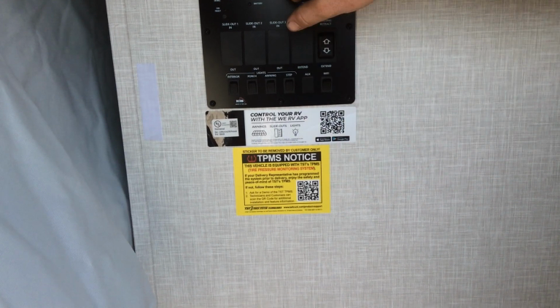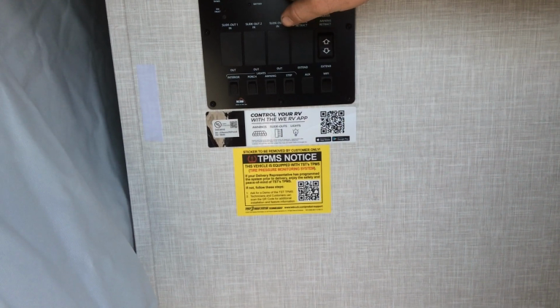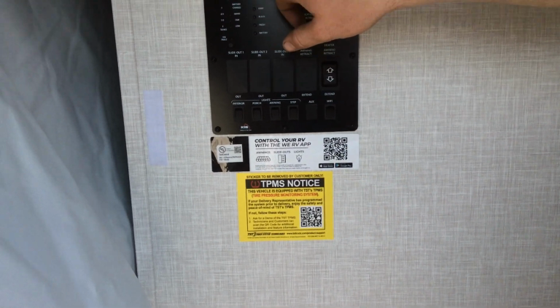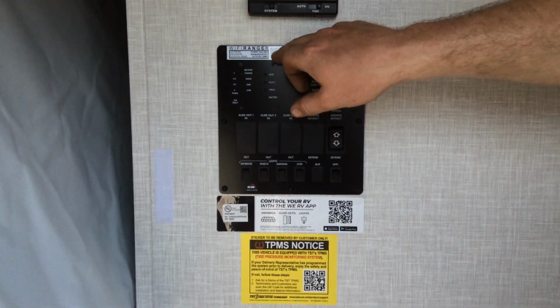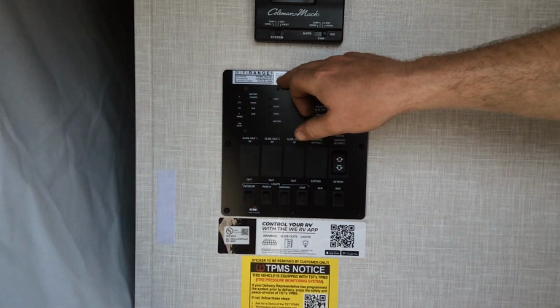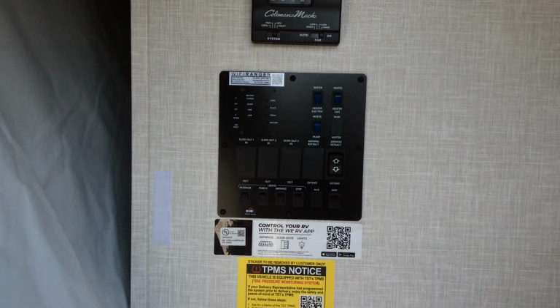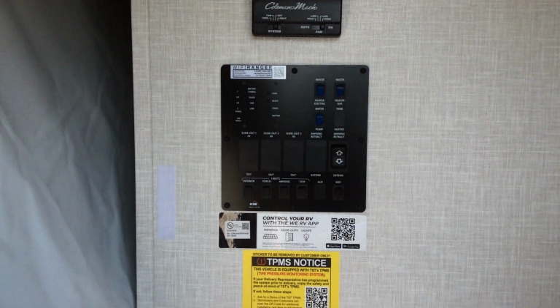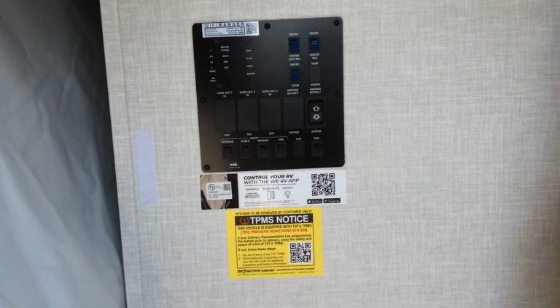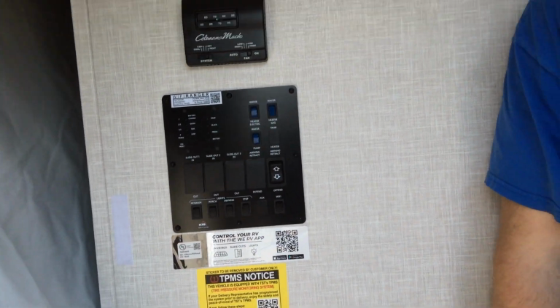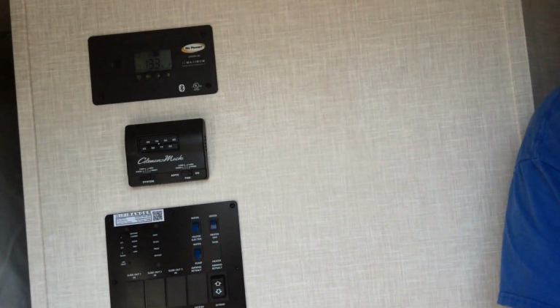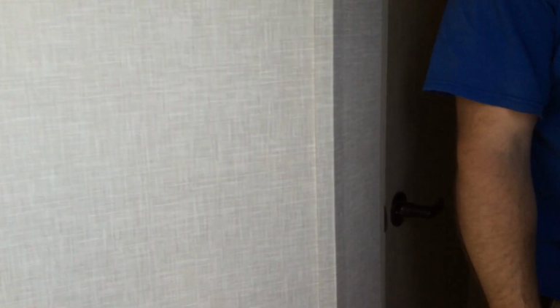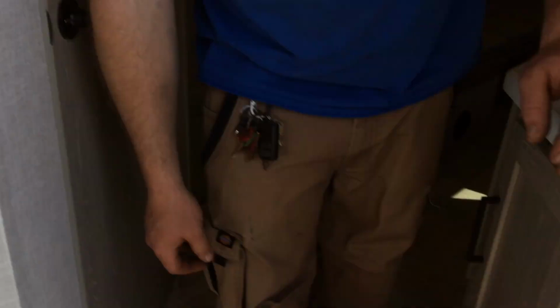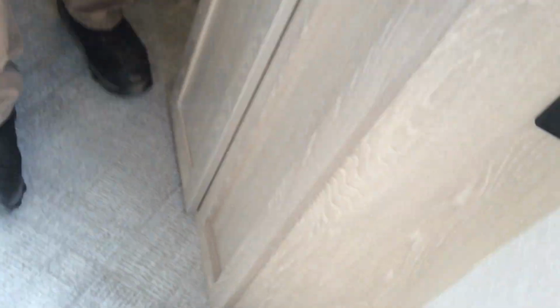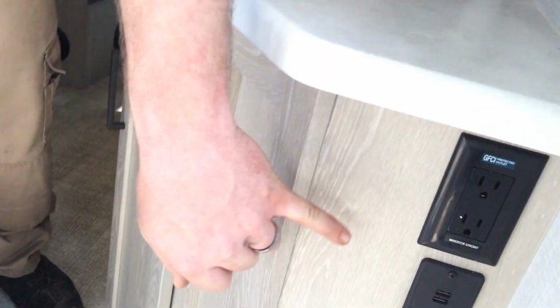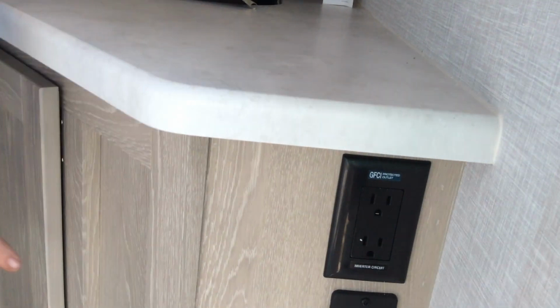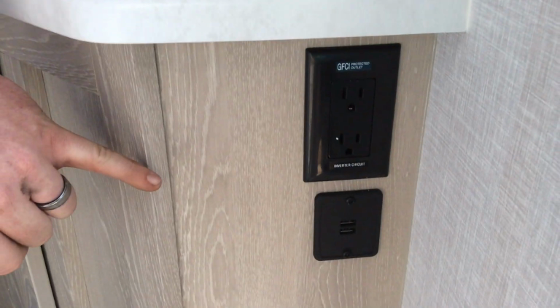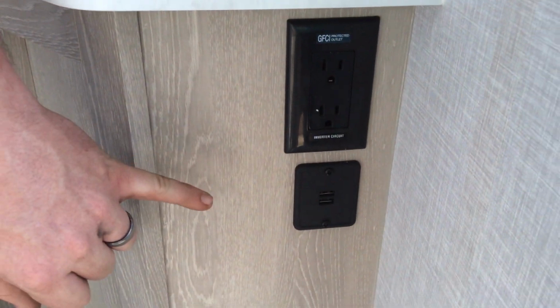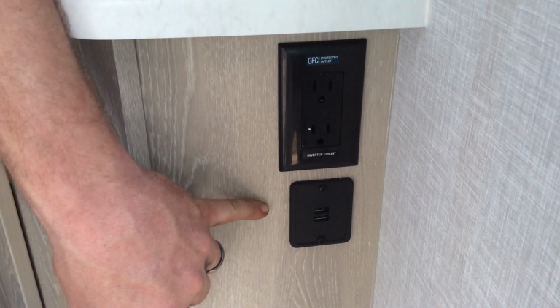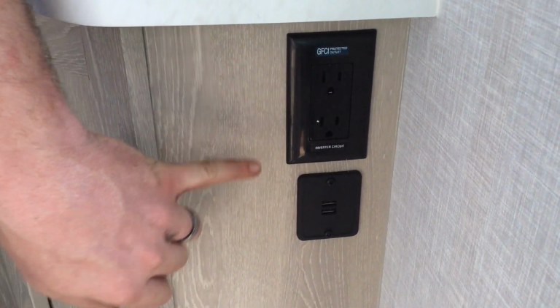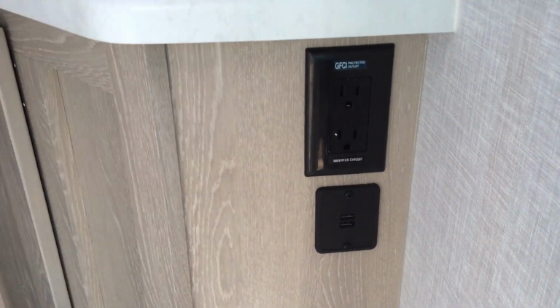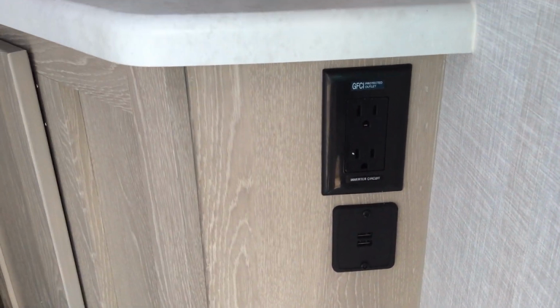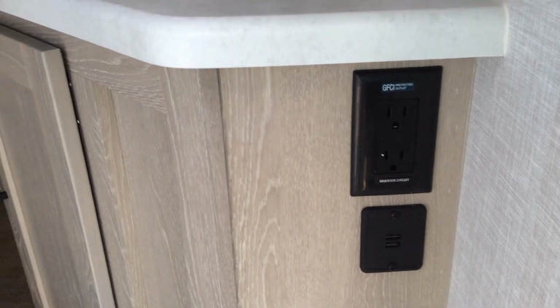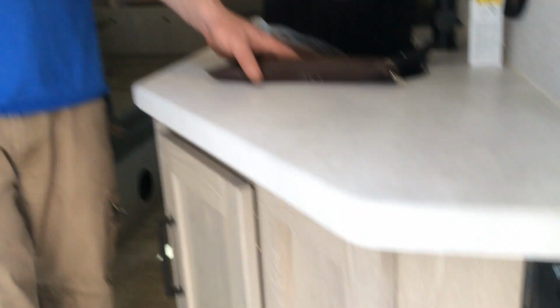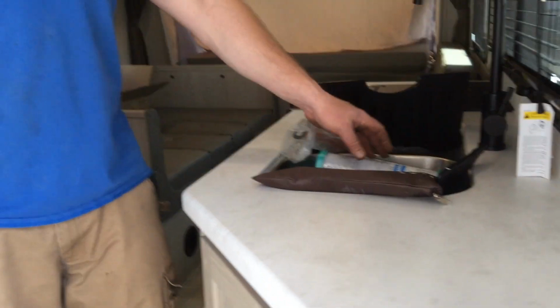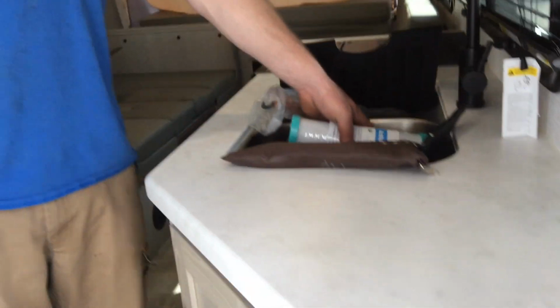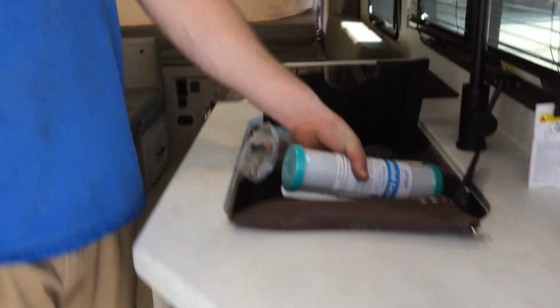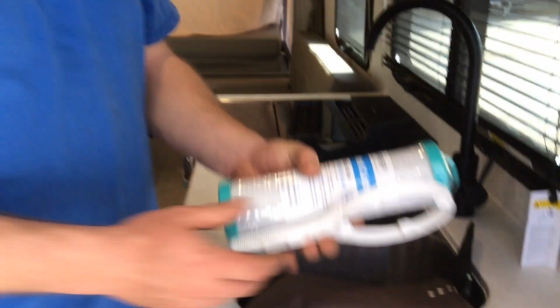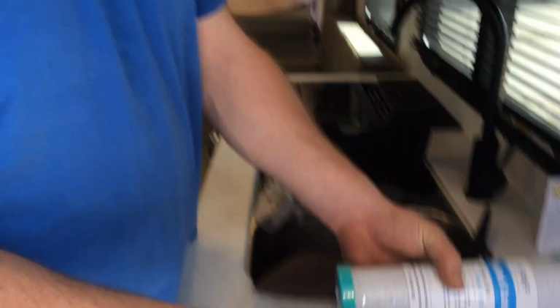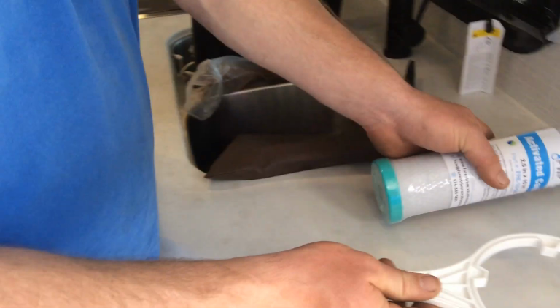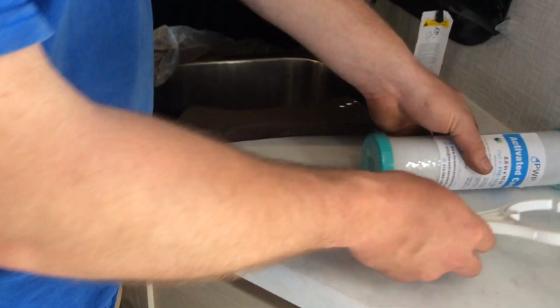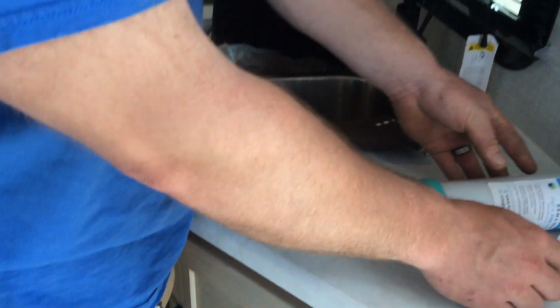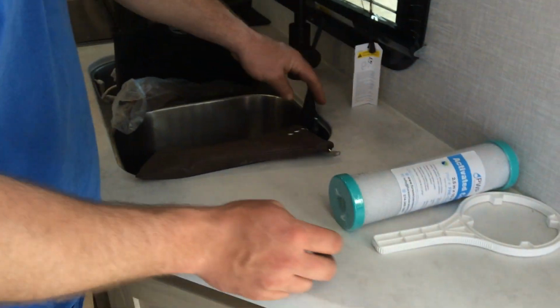Your Wi-Fi ranger password is up here in the top left. You have two USB plugs and a 110 hydro outlet. In the sink area you have your water filter and water filter wrench.